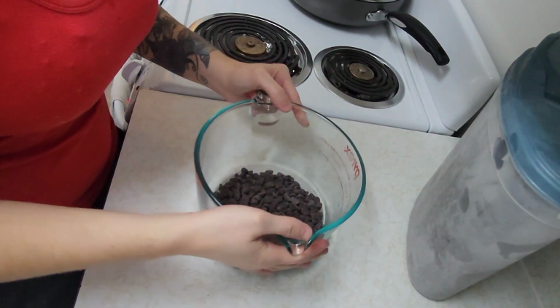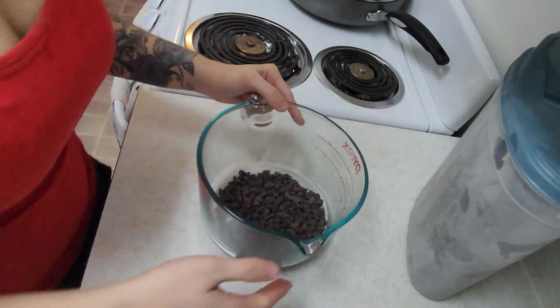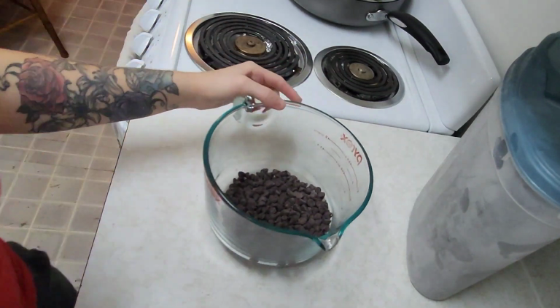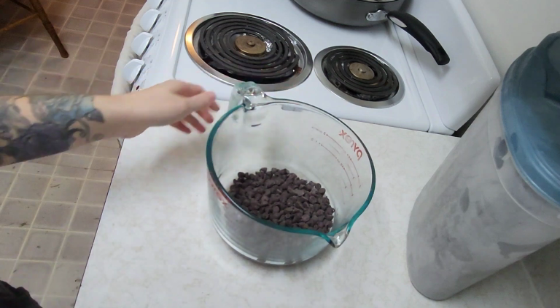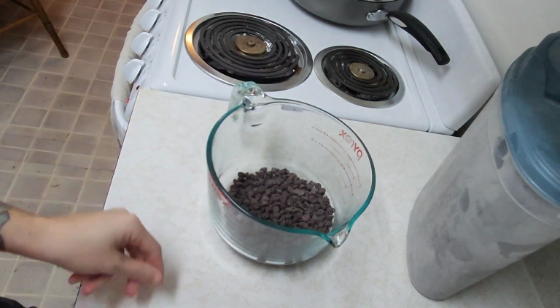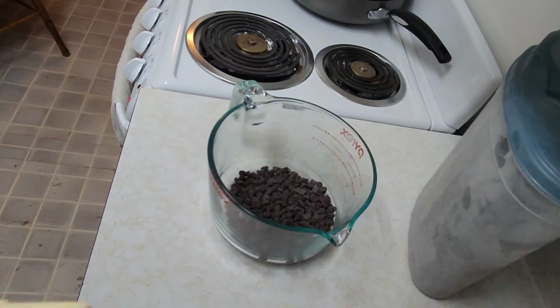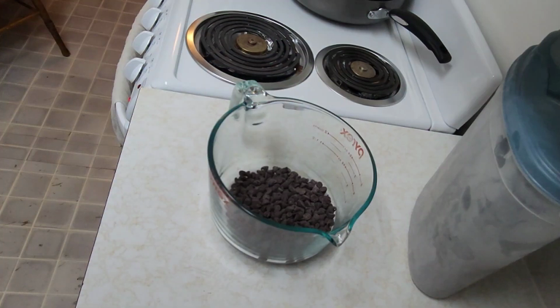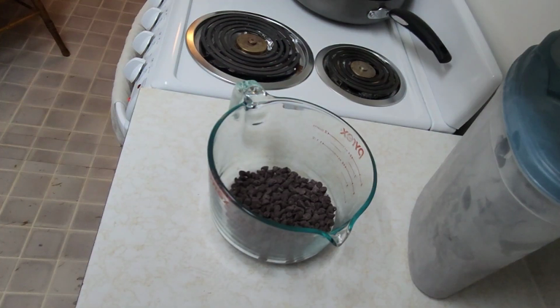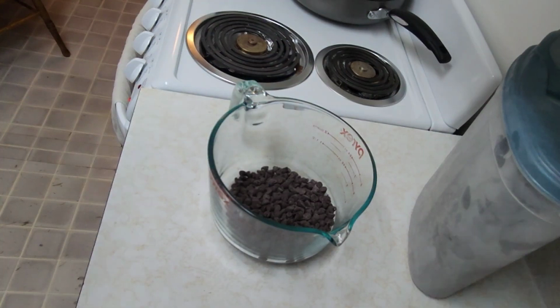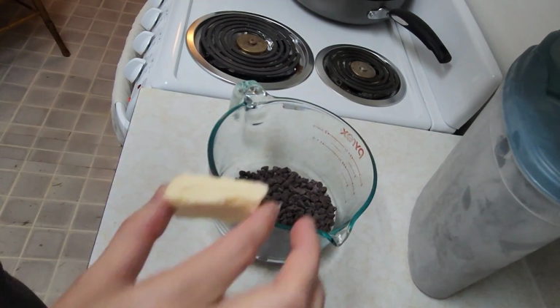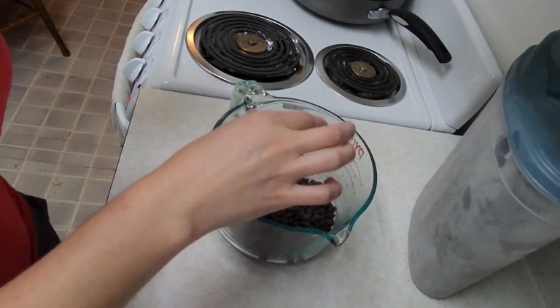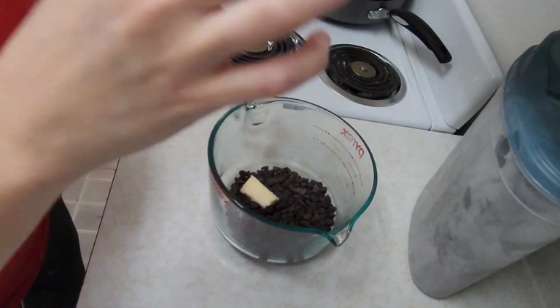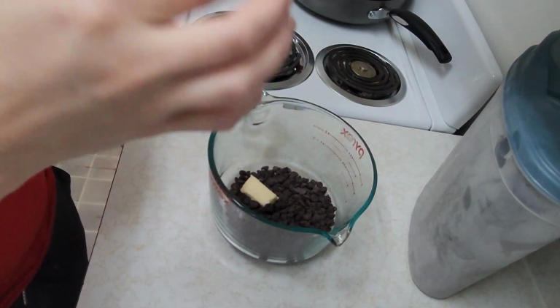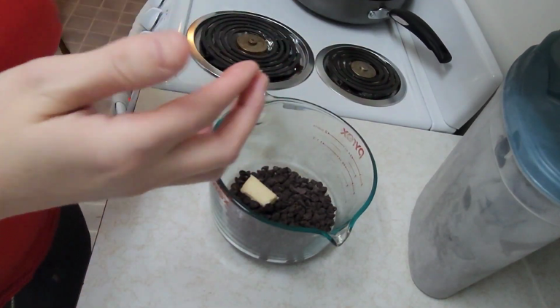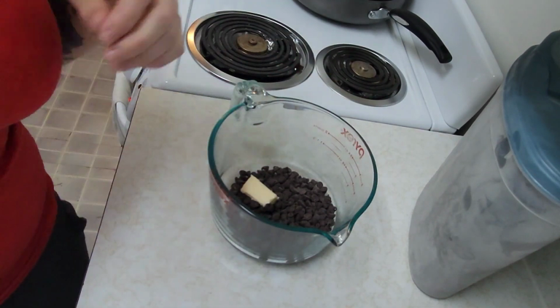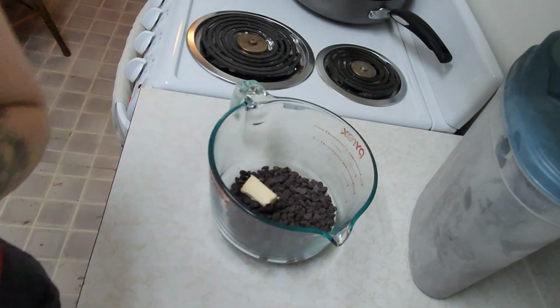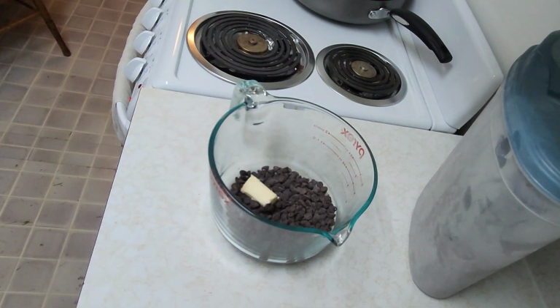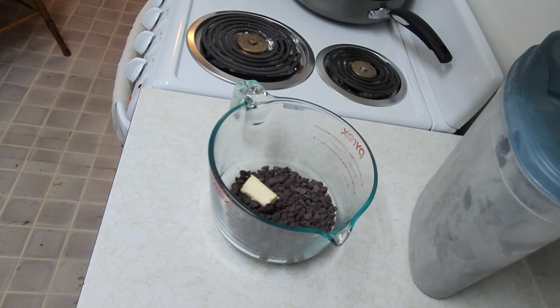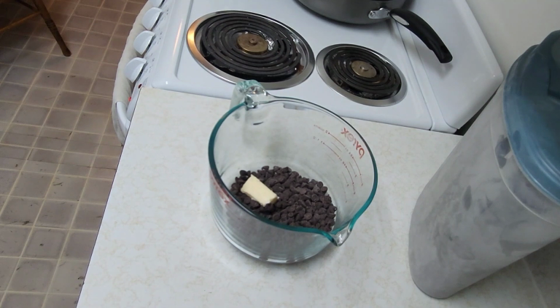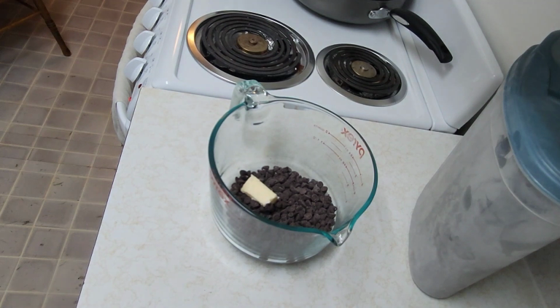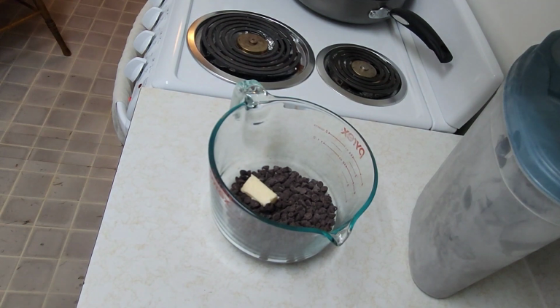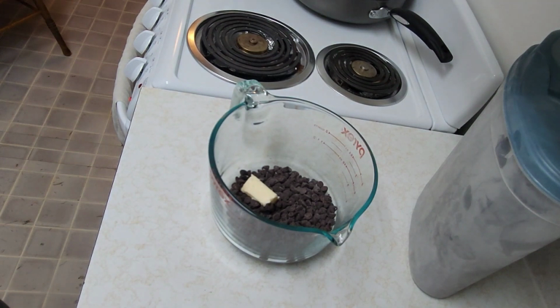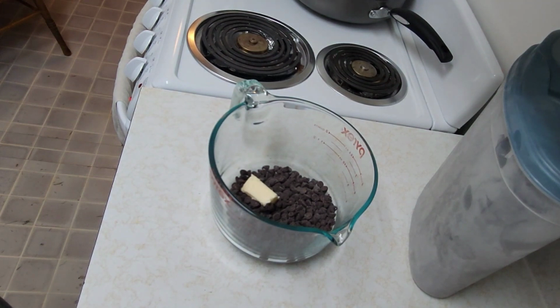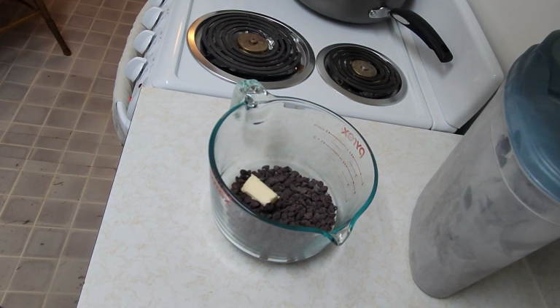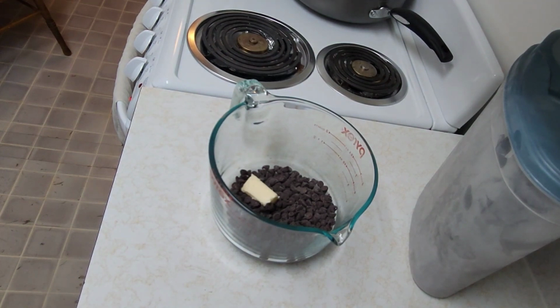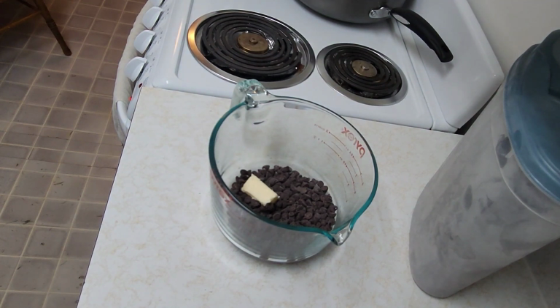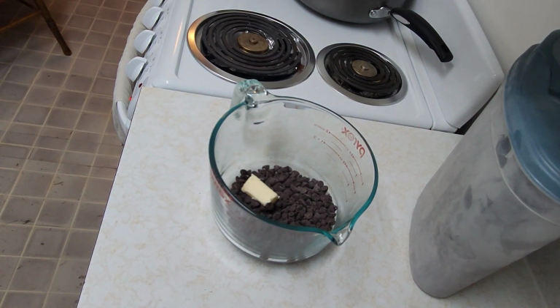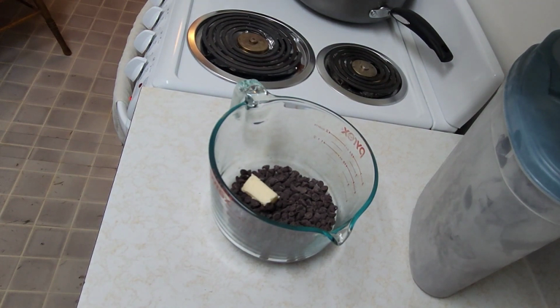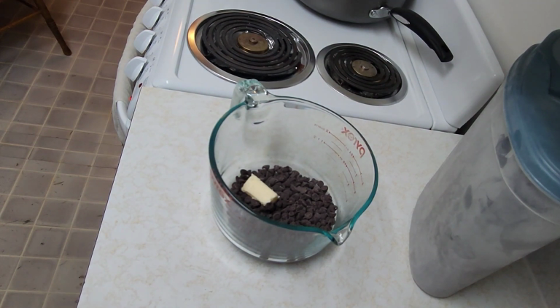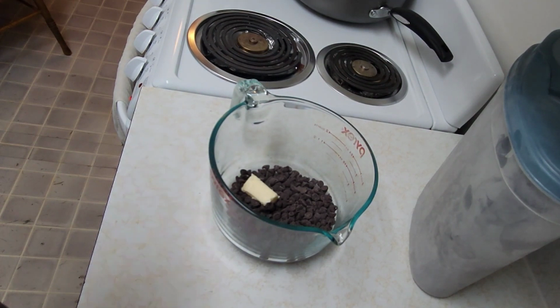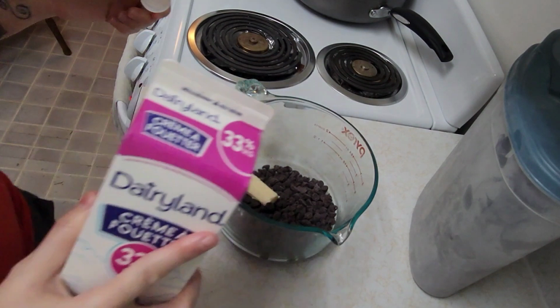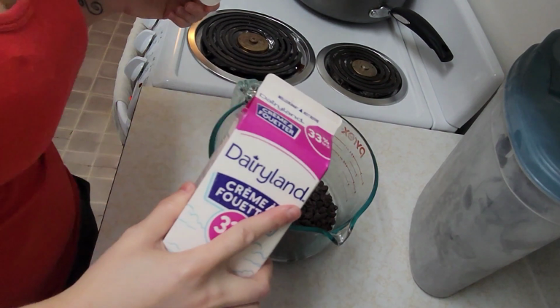We are going to melt the chocolate chips and I'm tossing in some butter and then I will pour in a little bit of heavy cream.